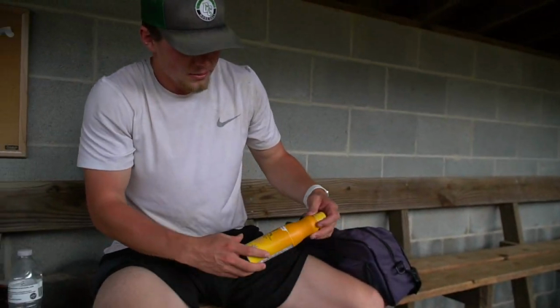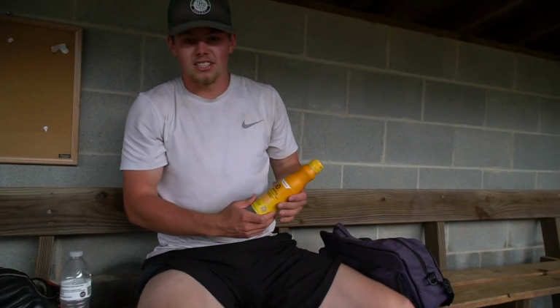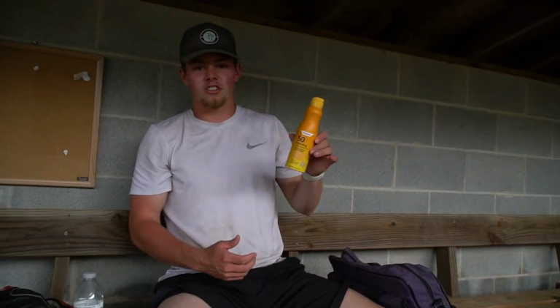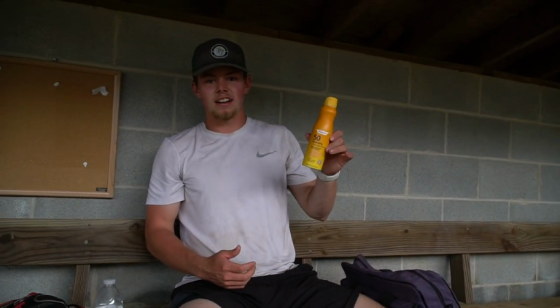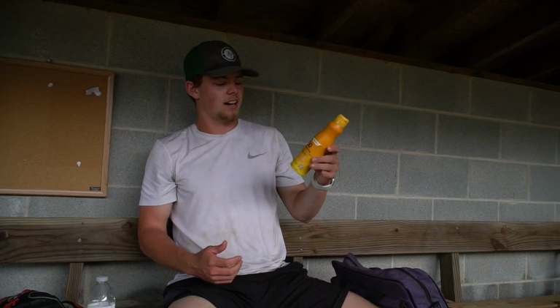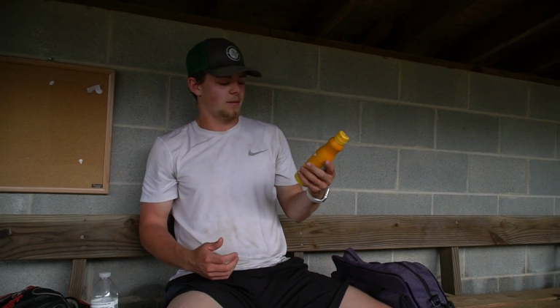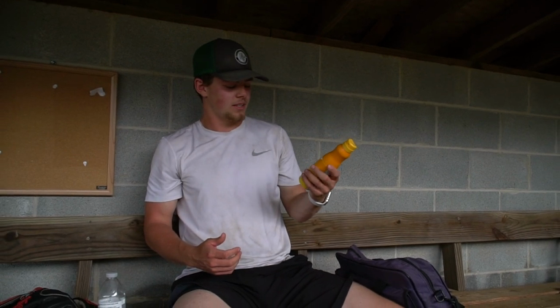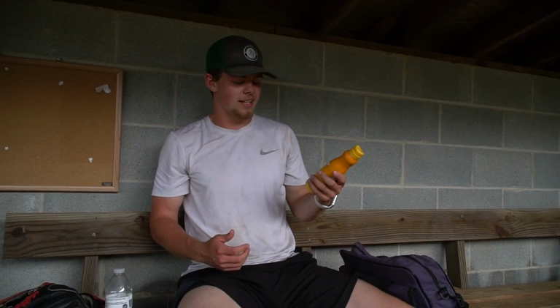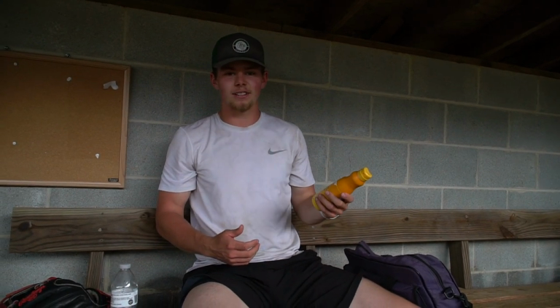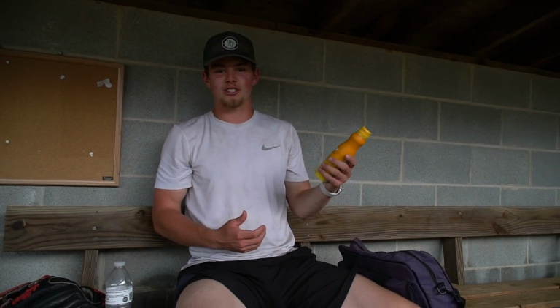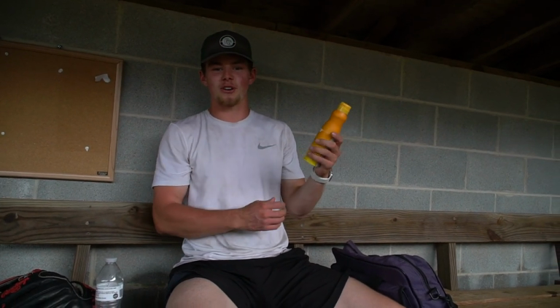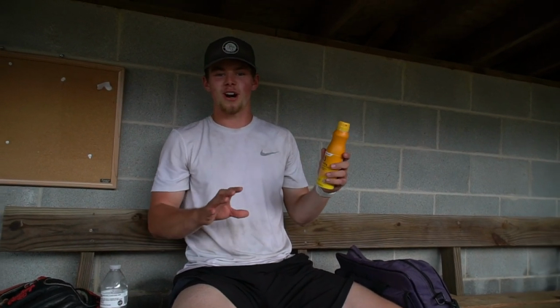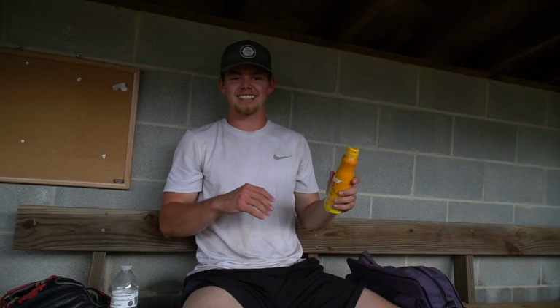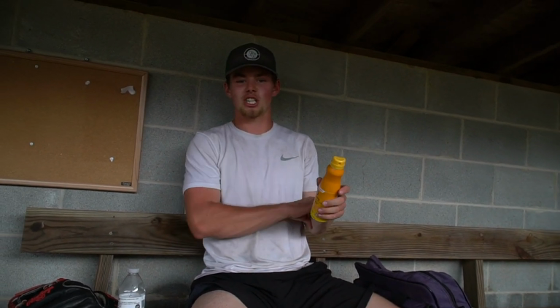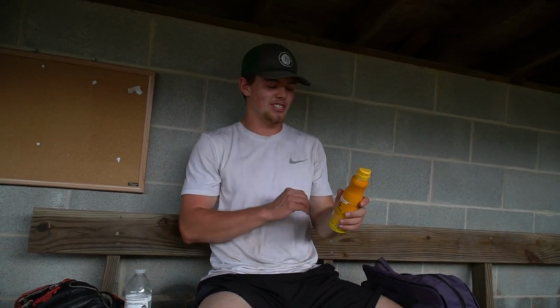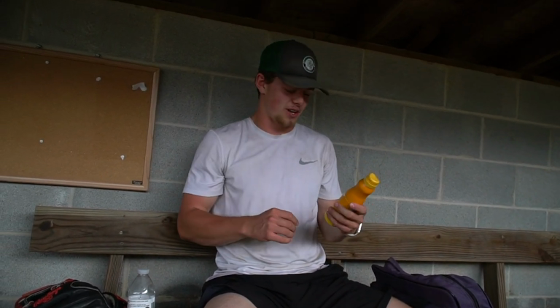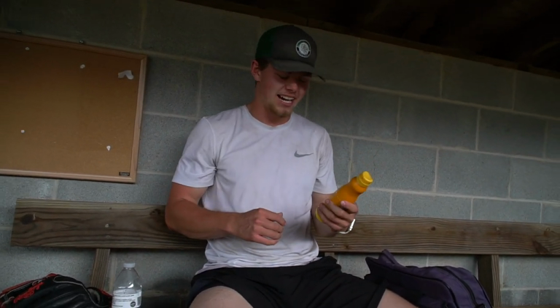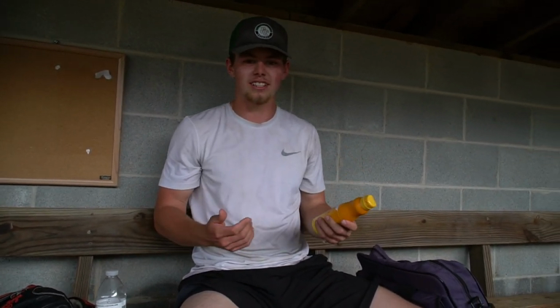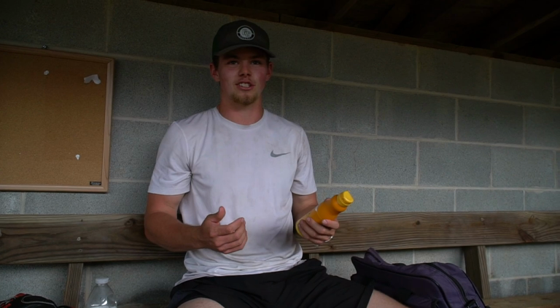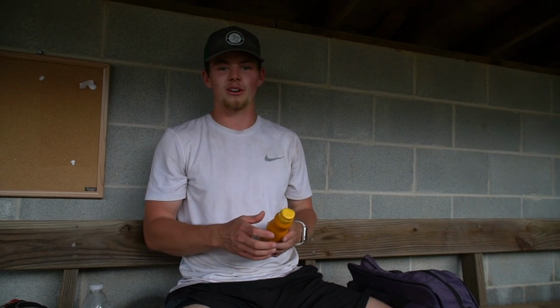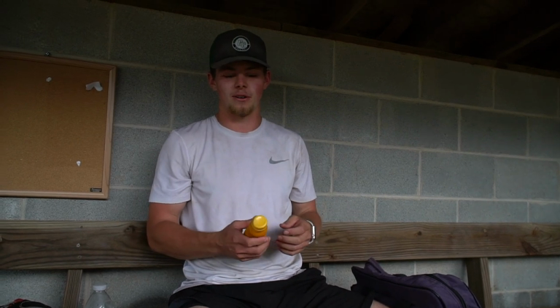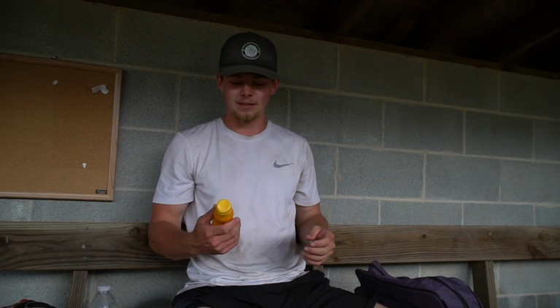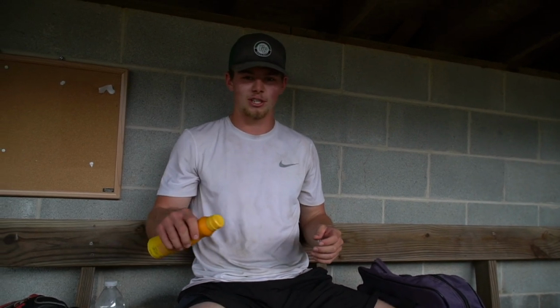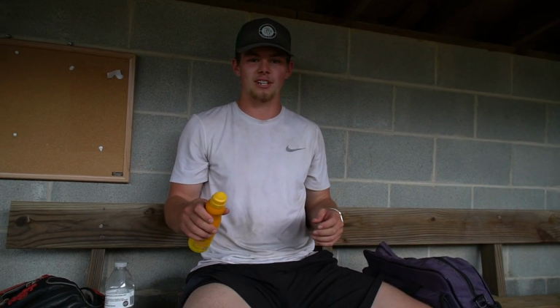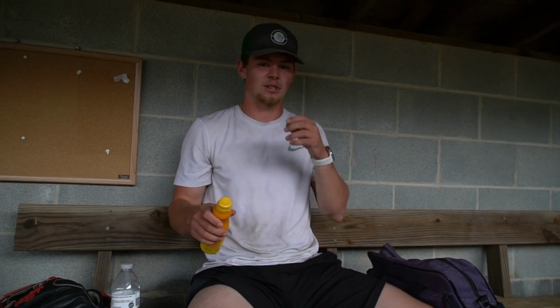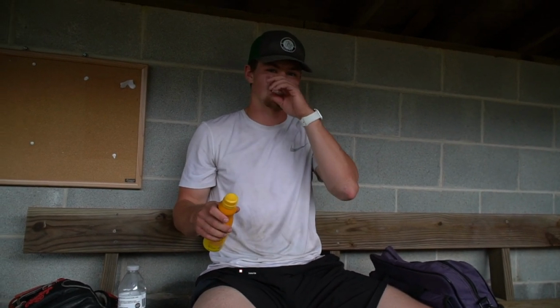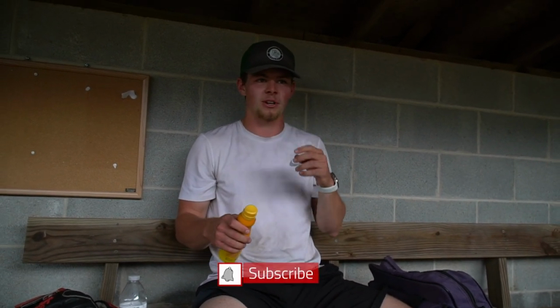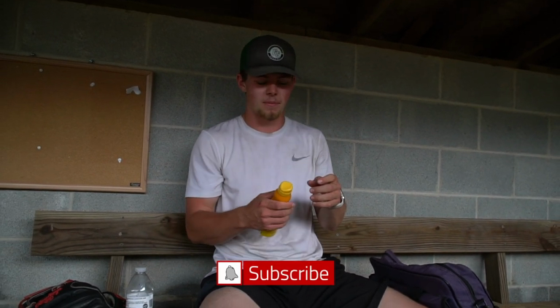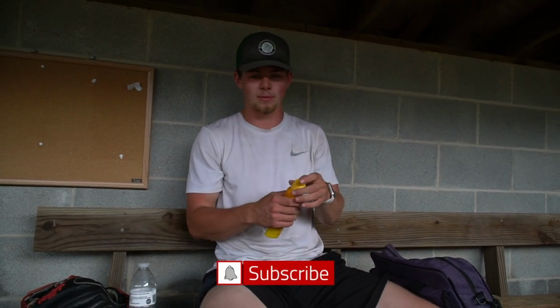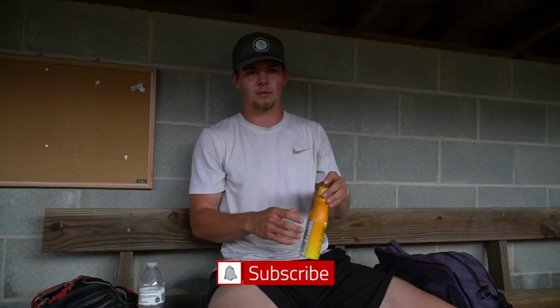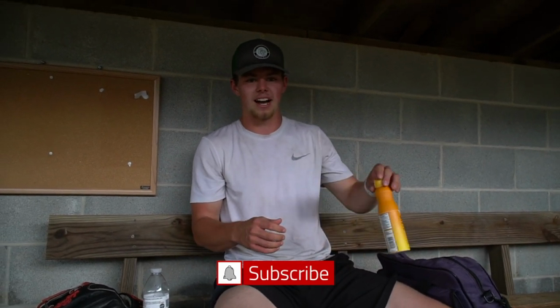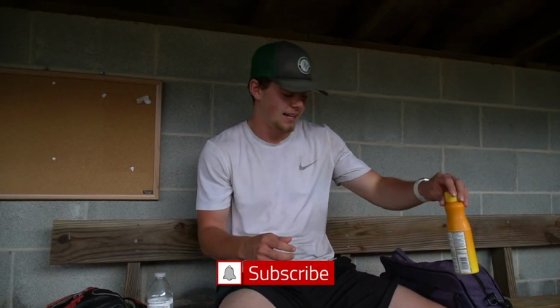We got sunscreen here. It's not like your sunscreen and rosin cheating stuff. I just get sunburned, so I like to put sunscreen on so I don't get sunburned out on the mound, especially on really hot days.